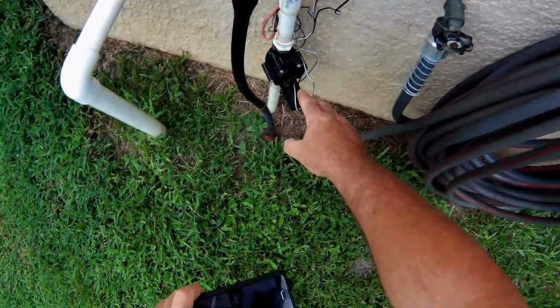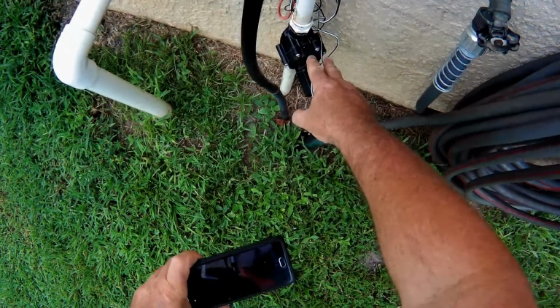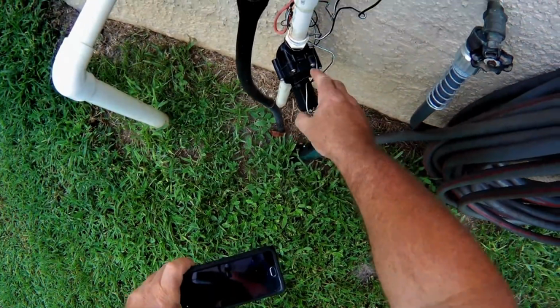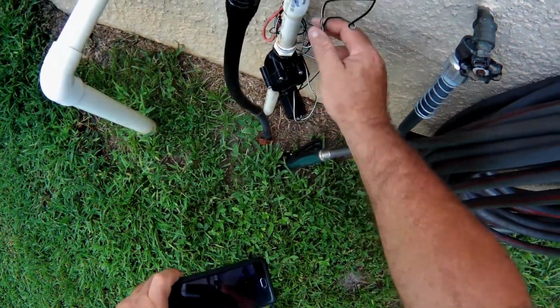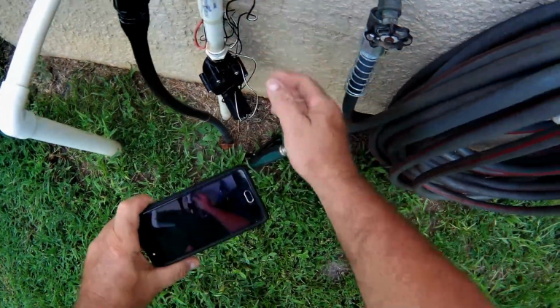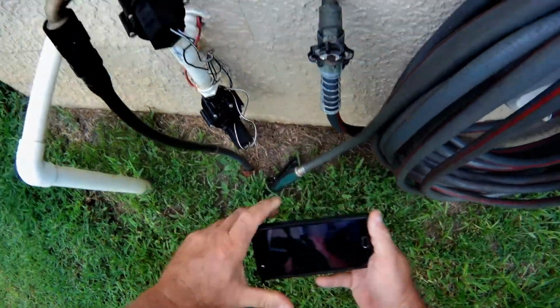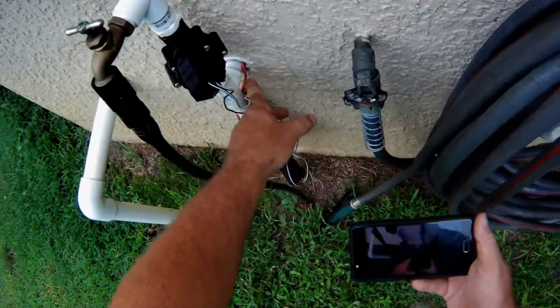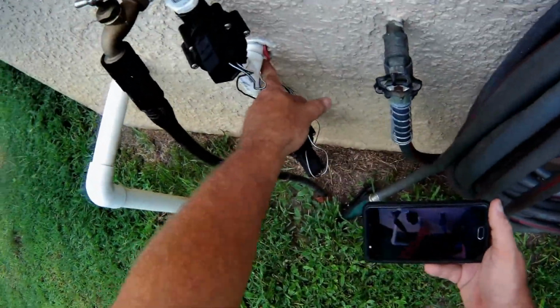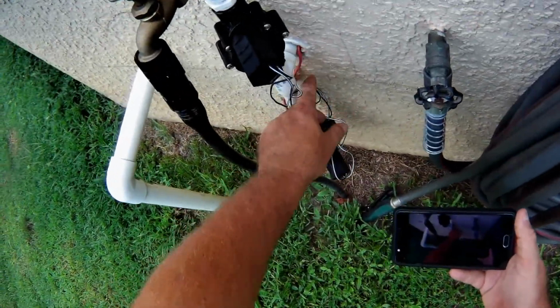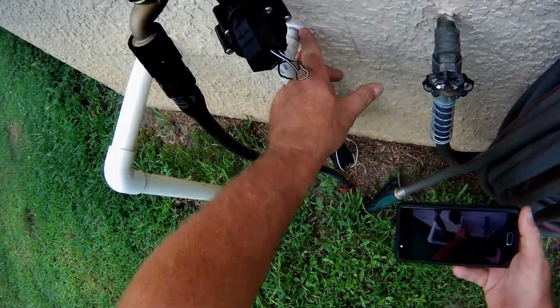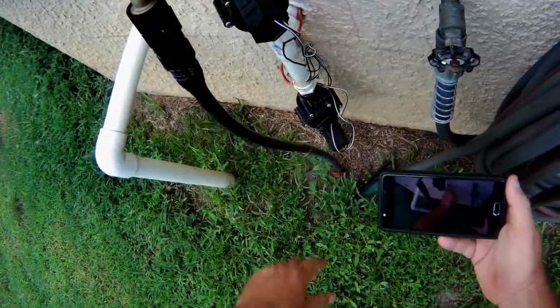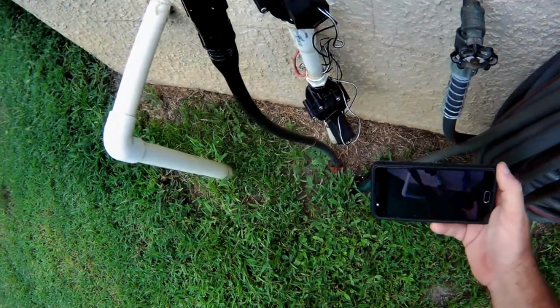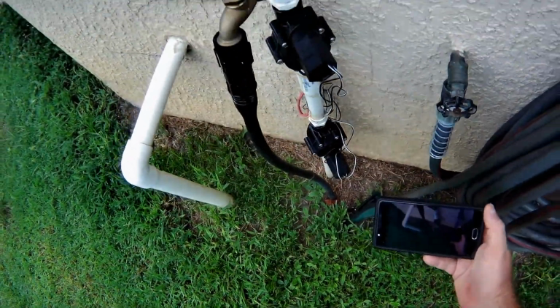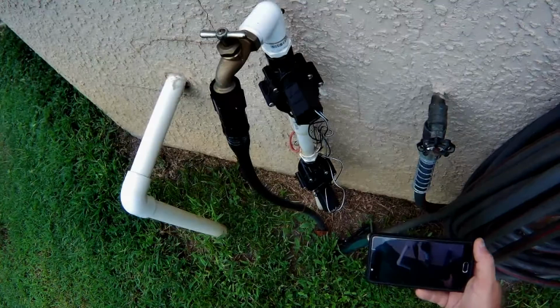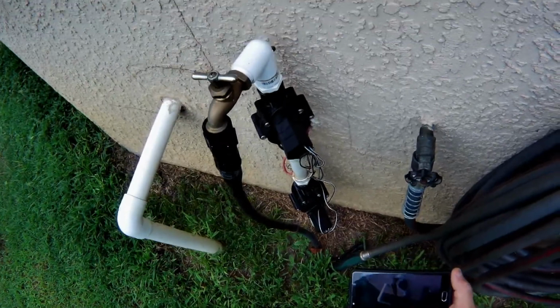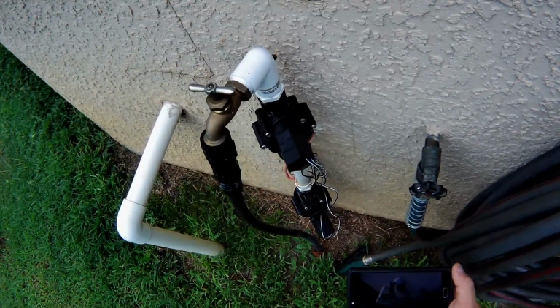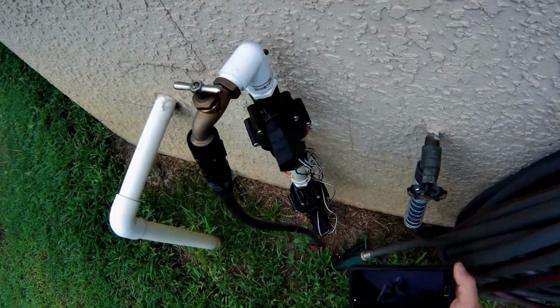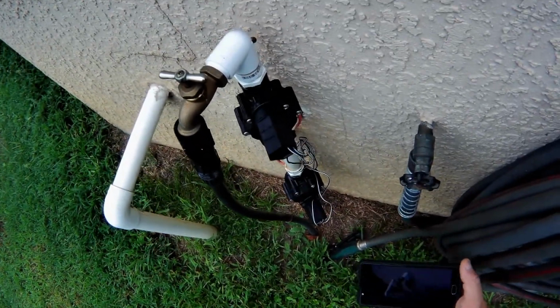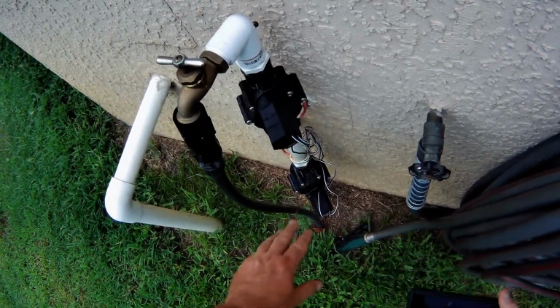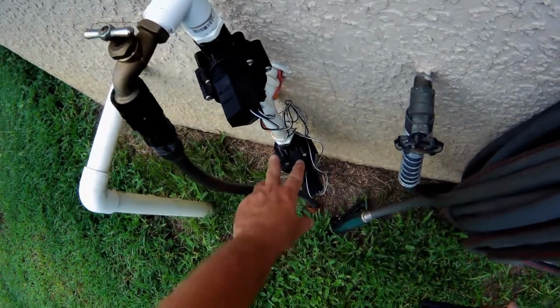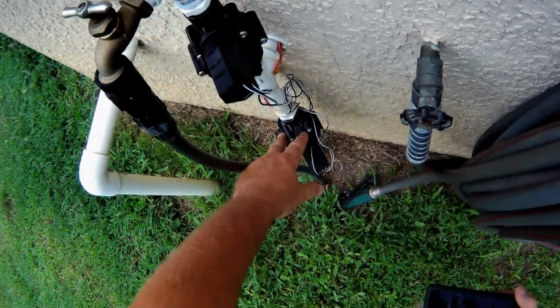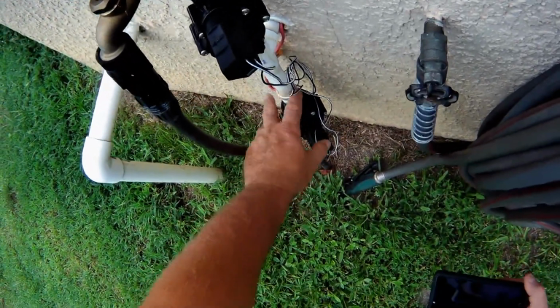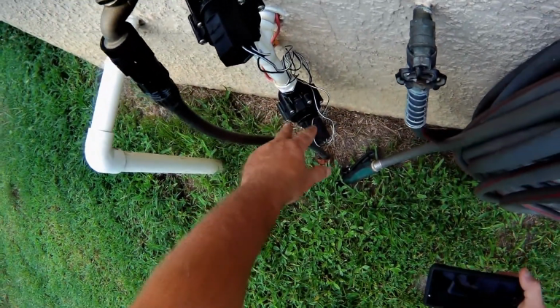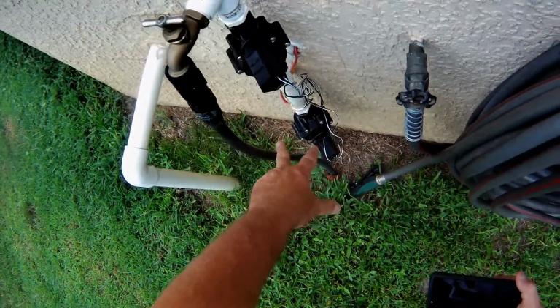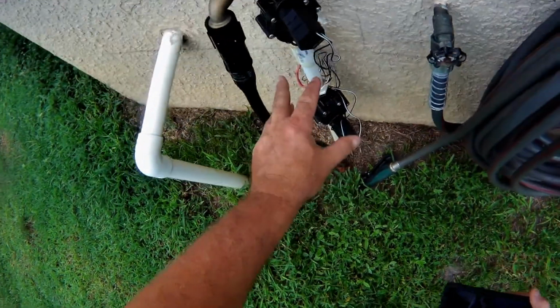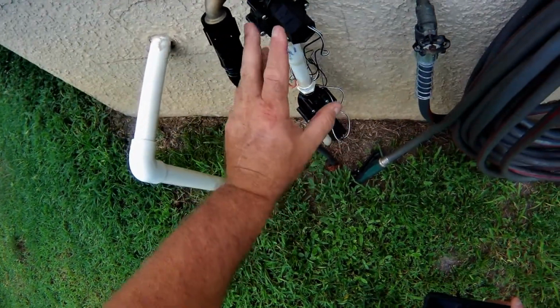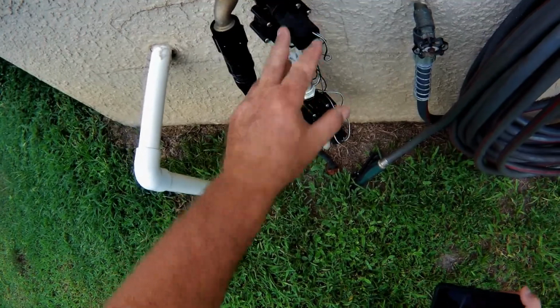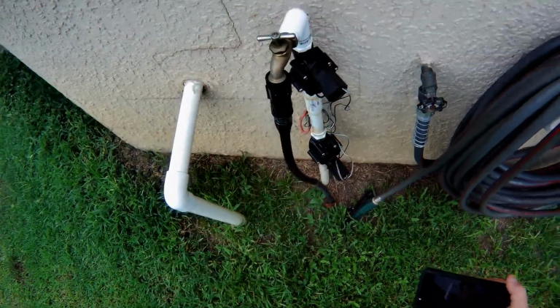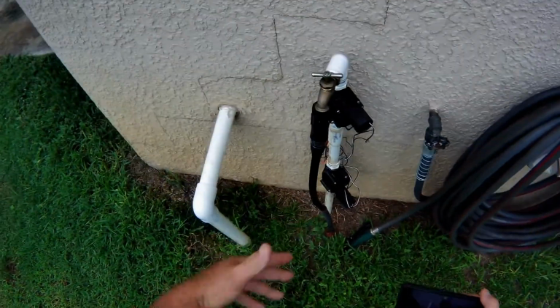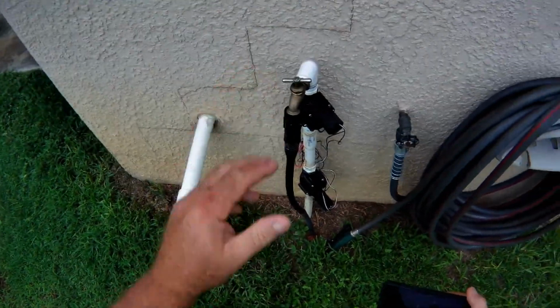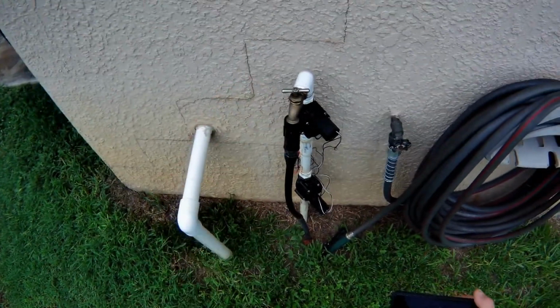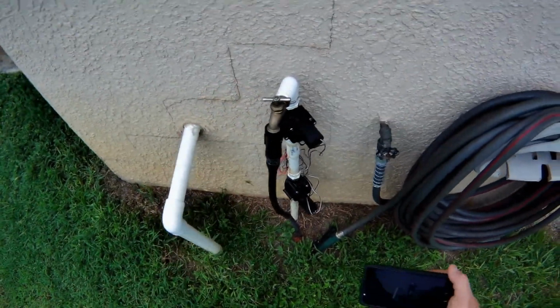This one controls the backyard. That wire comes right through the house — I still got to caulk and seal it. That's for the backyard and the trees, and this is for the front yard. You just click on and when that time clock kicks on, everything gets watered.